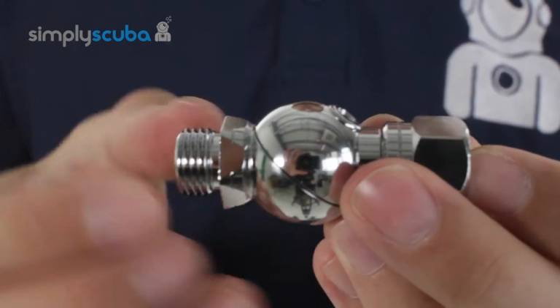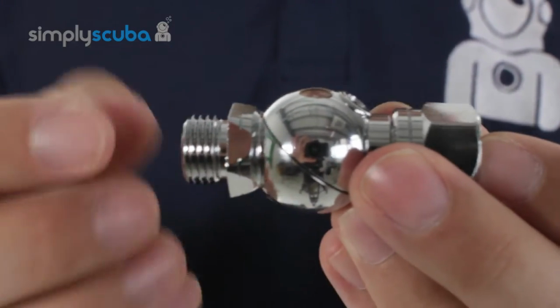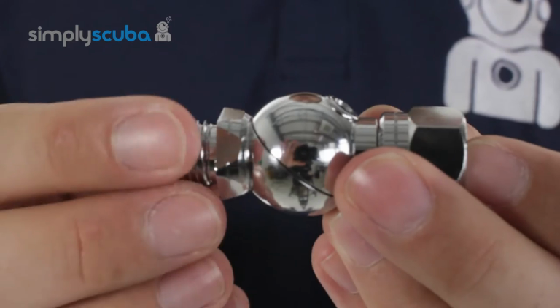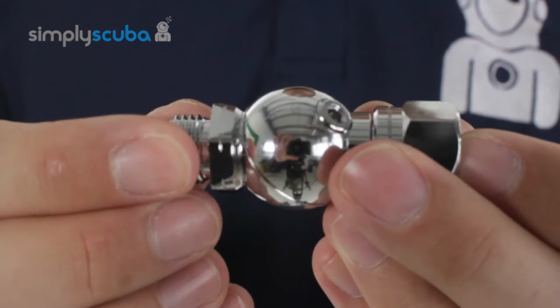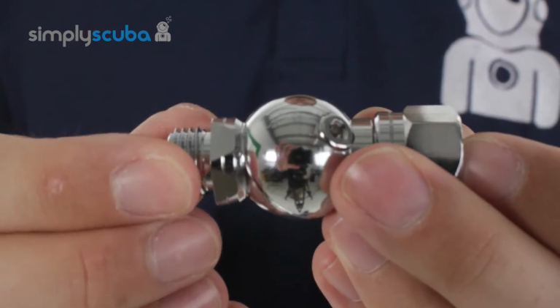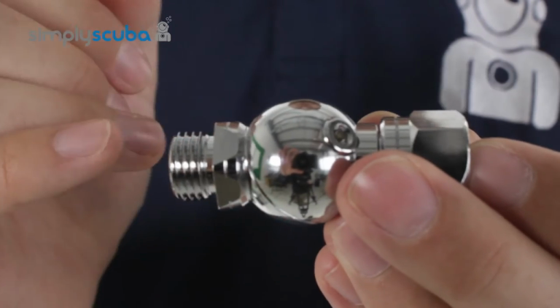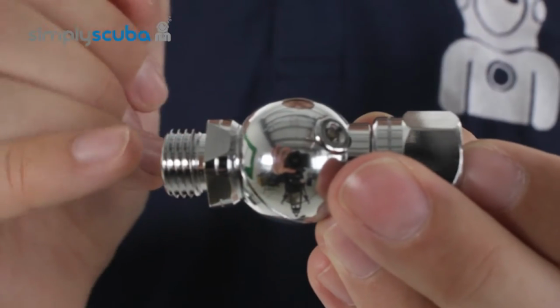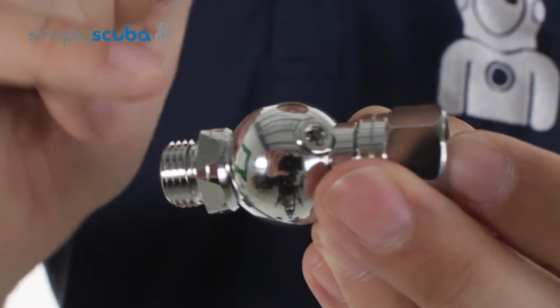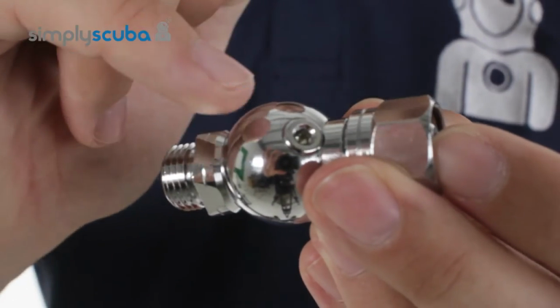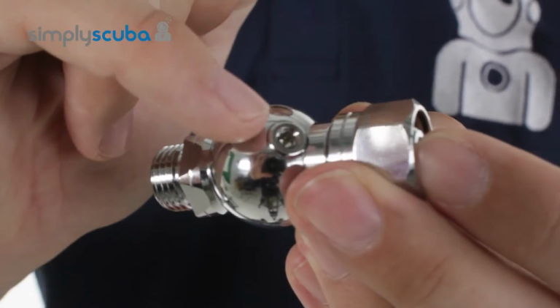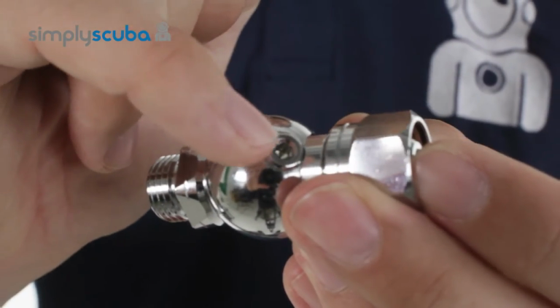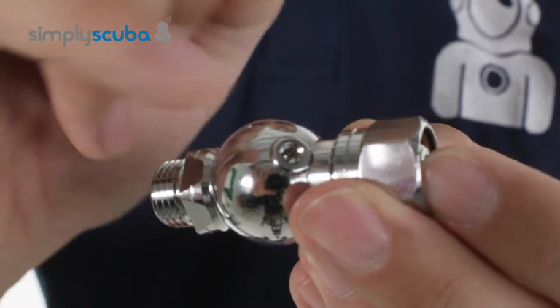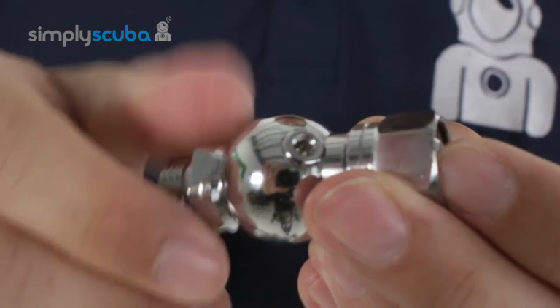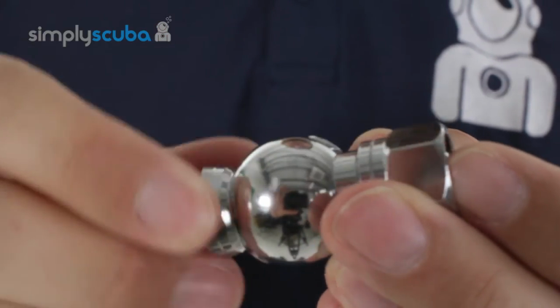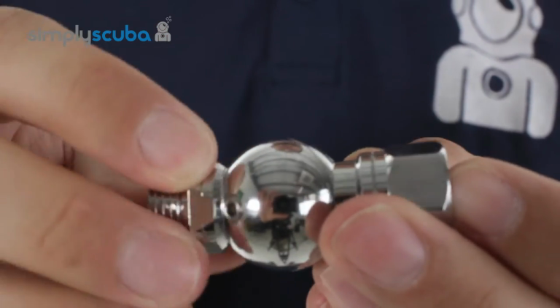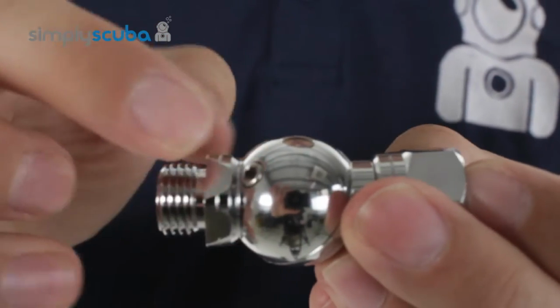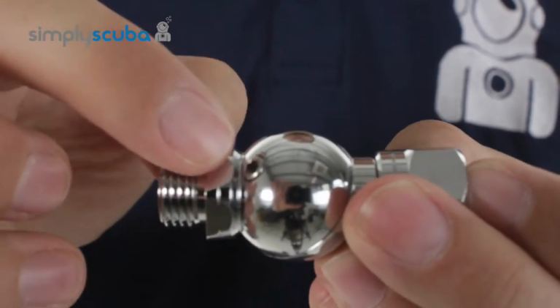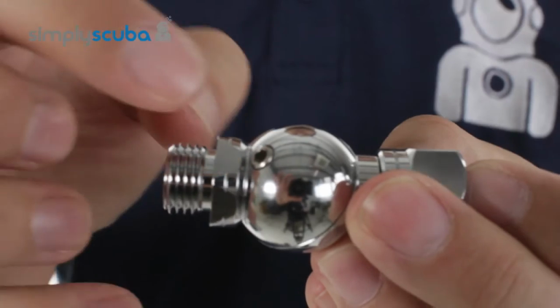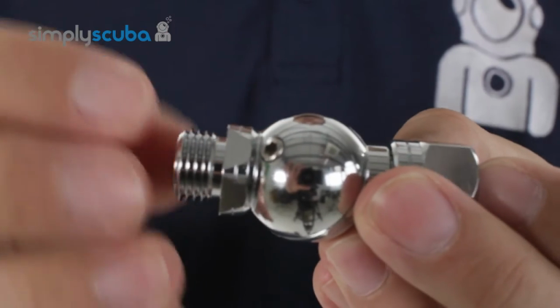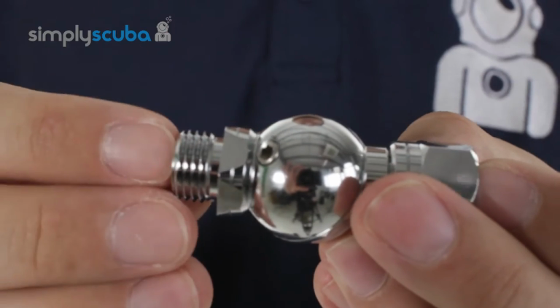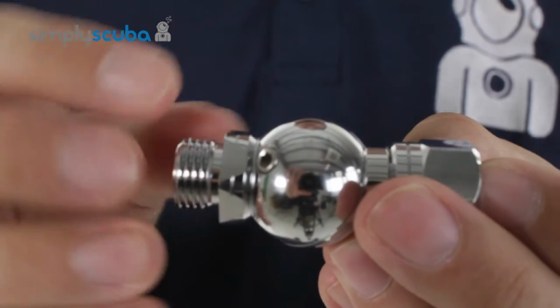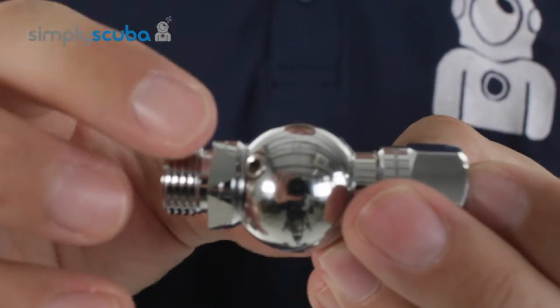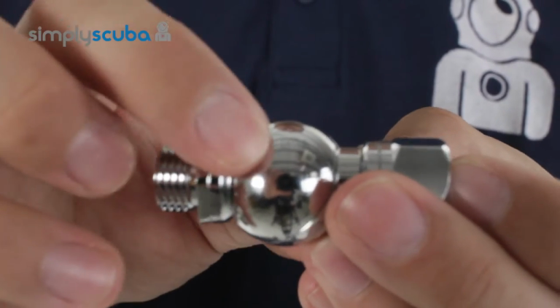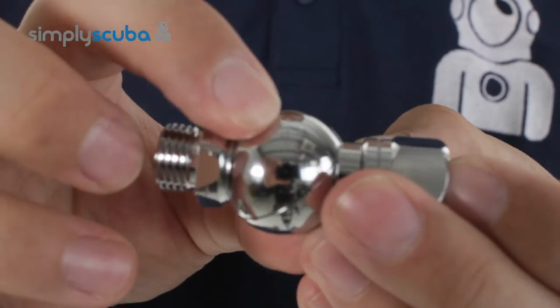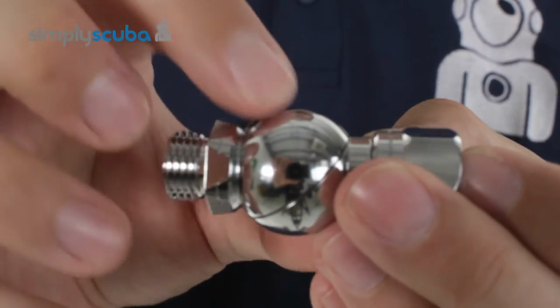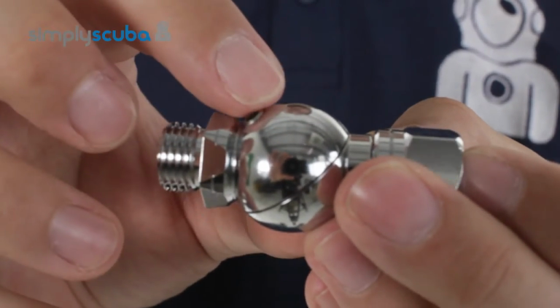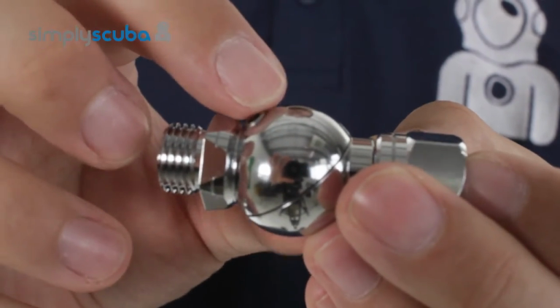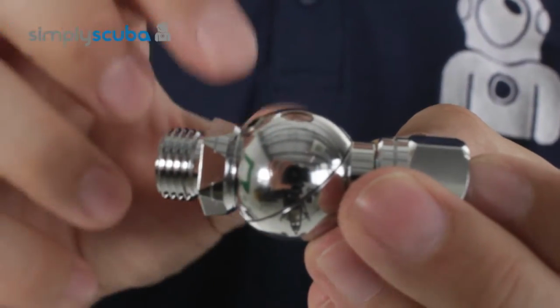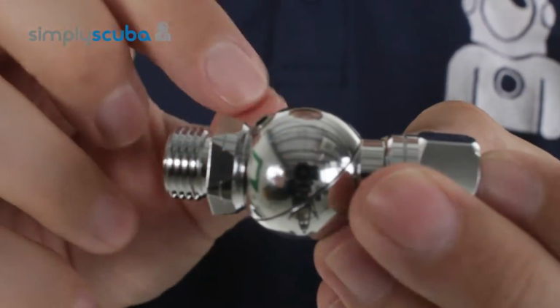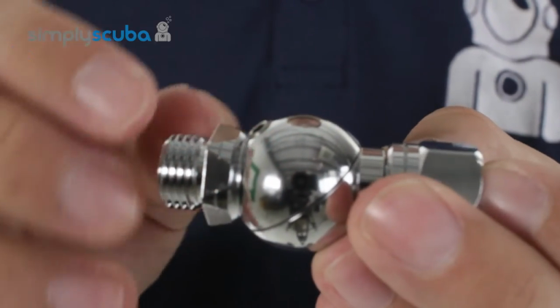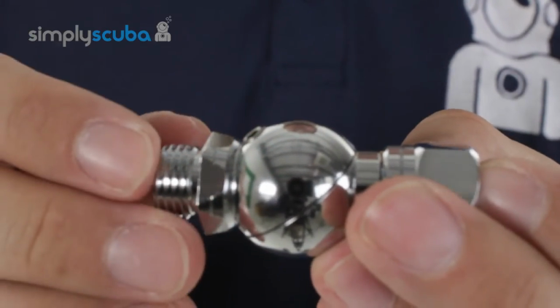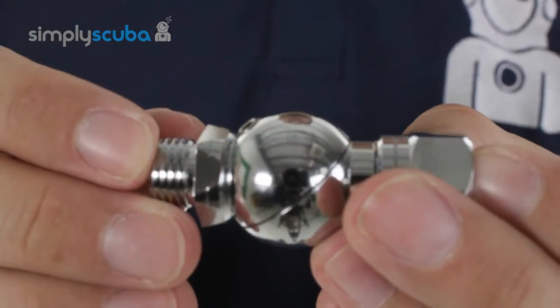The one thing you do need to keep in mind is that you need to keep these two grub screws tightened before every dive, just to make sure the swivel connection is together nice and tight.